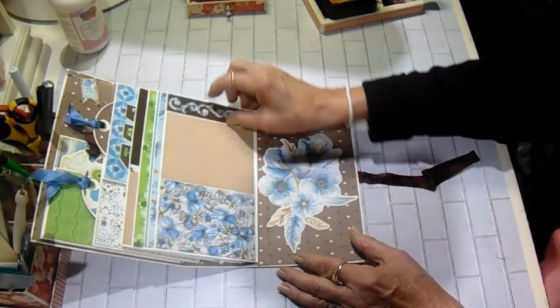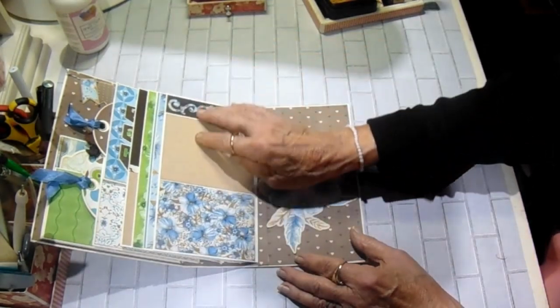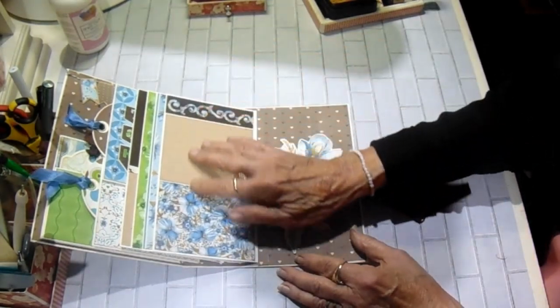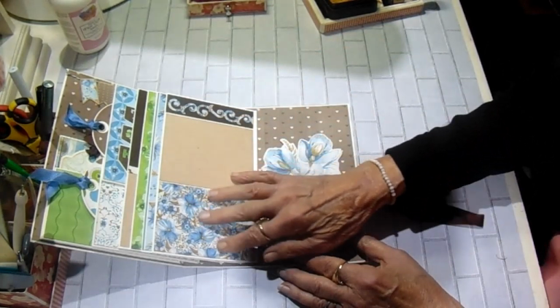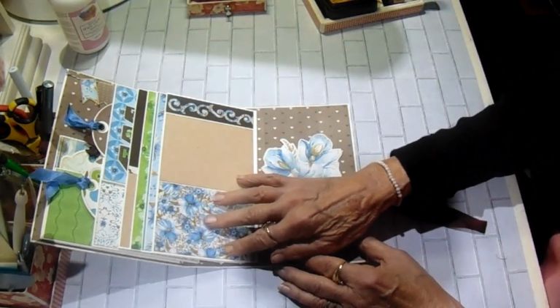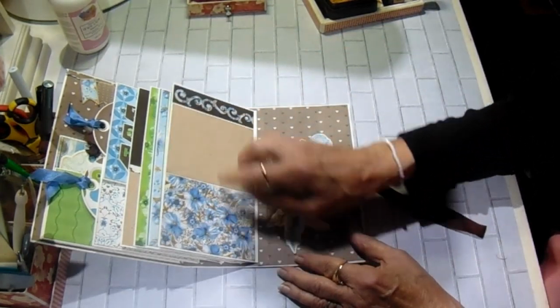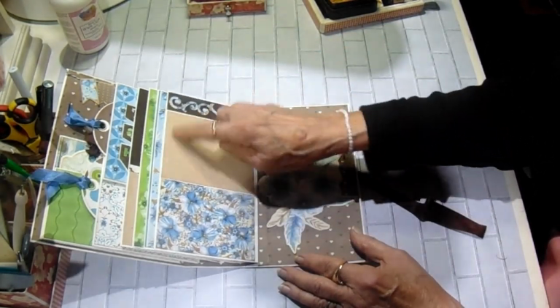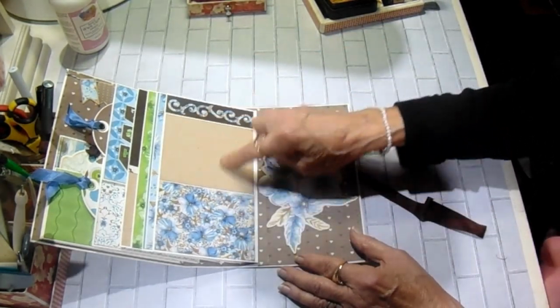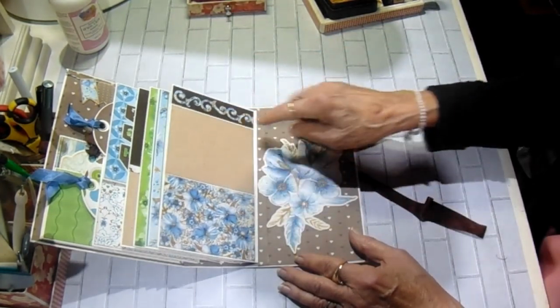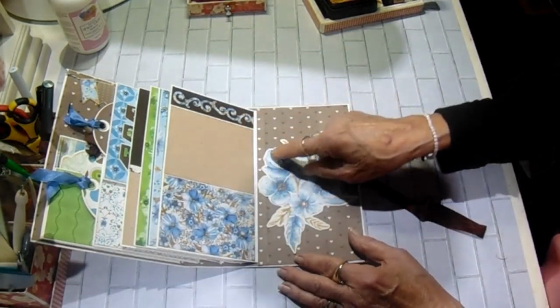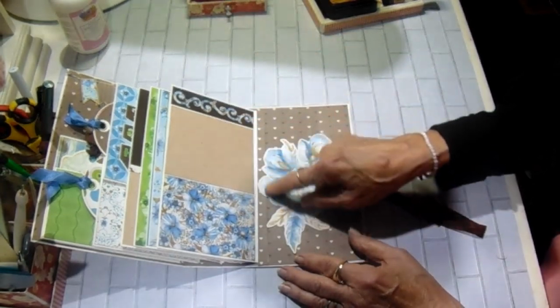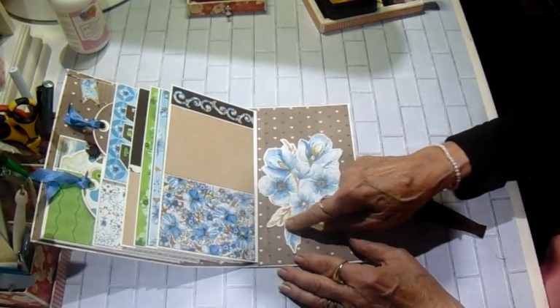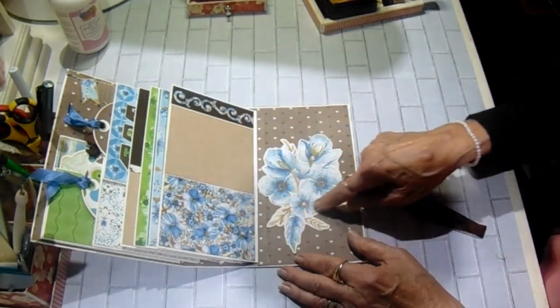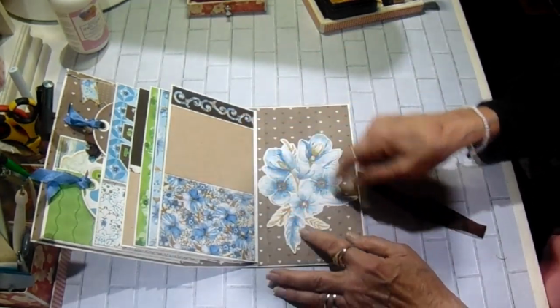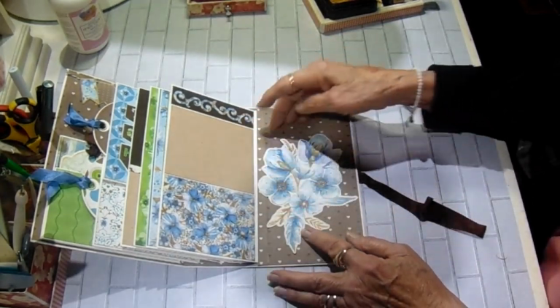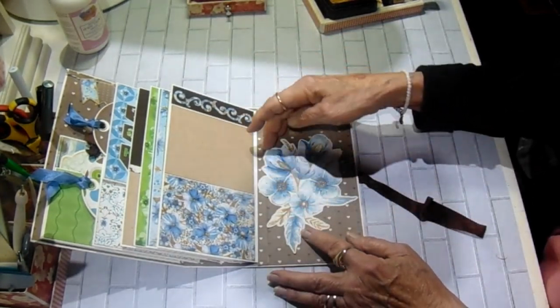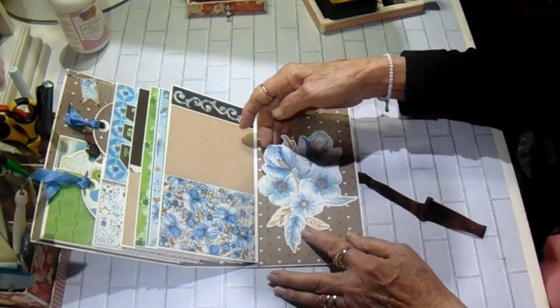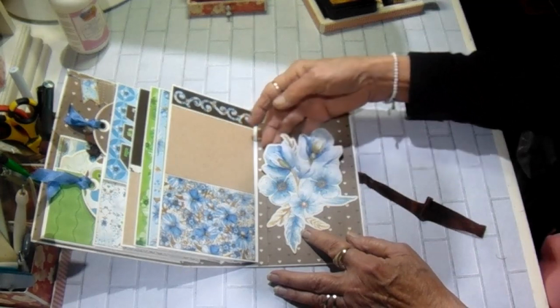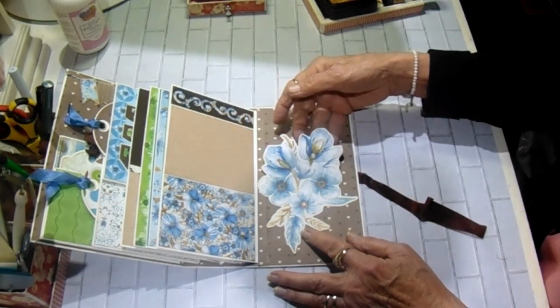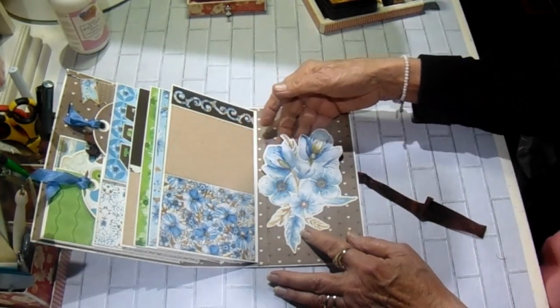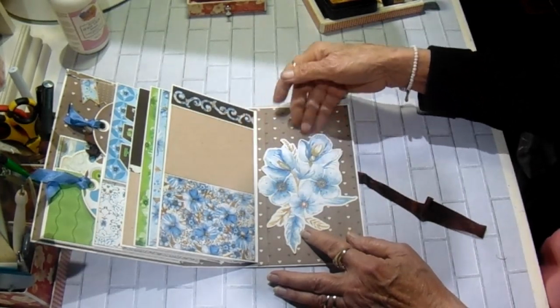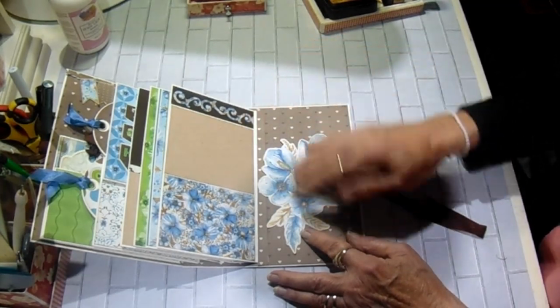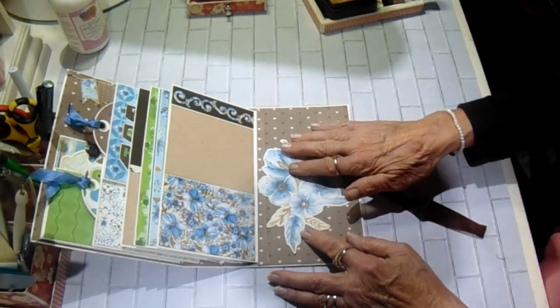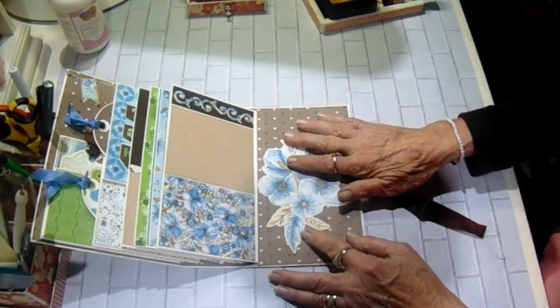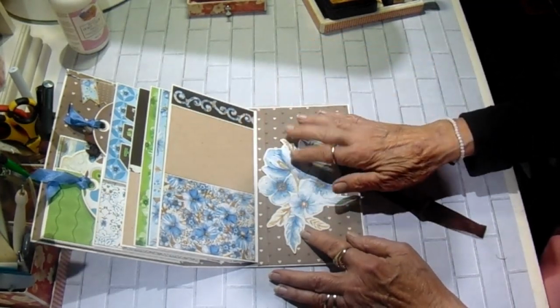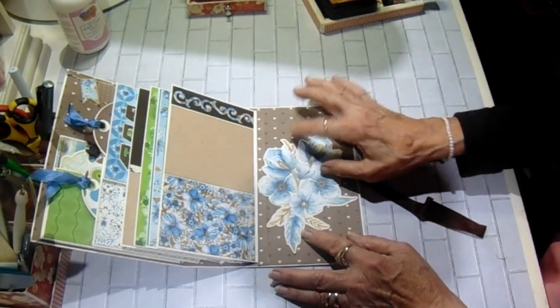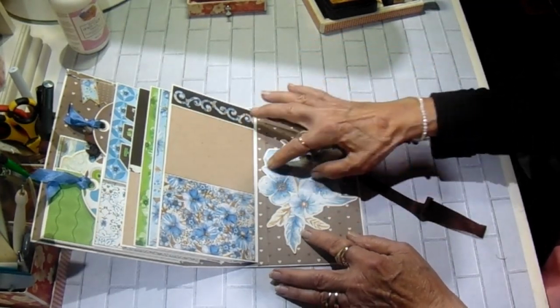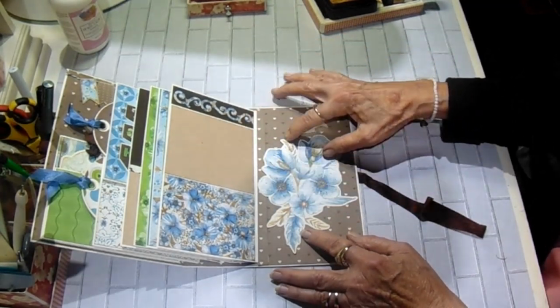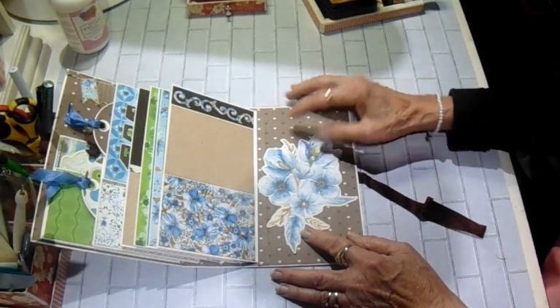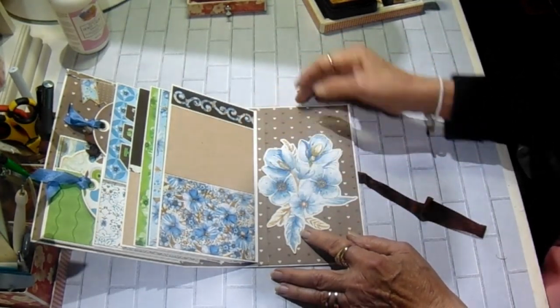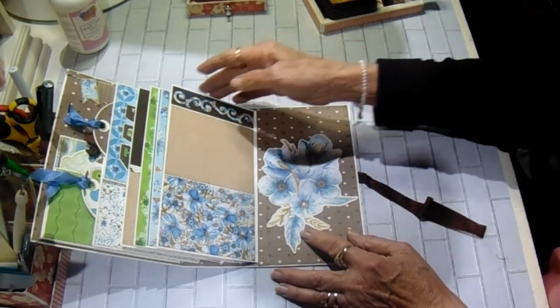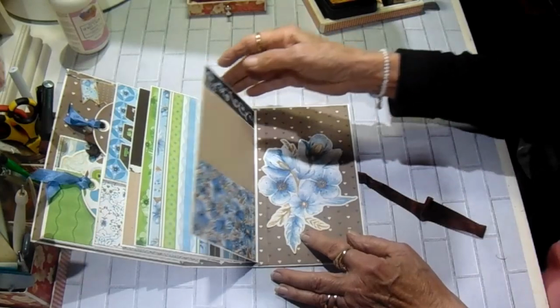And then on the back of the fourth page, I have another photo mat. And then I just put this cut apart here — I just fussy cut it out and I left it open at the top, so you could put something narrow, like a bookmark or a small tag in there.